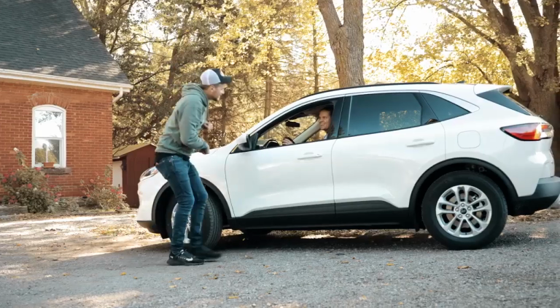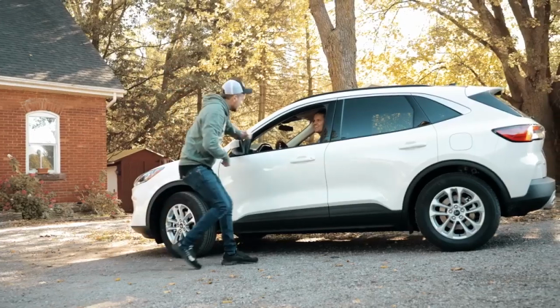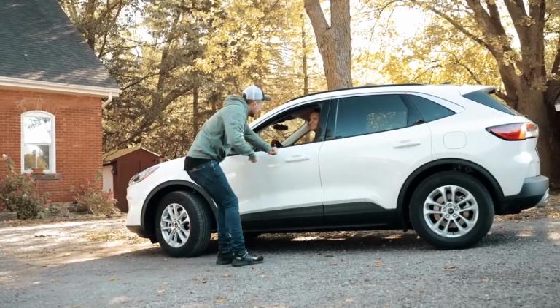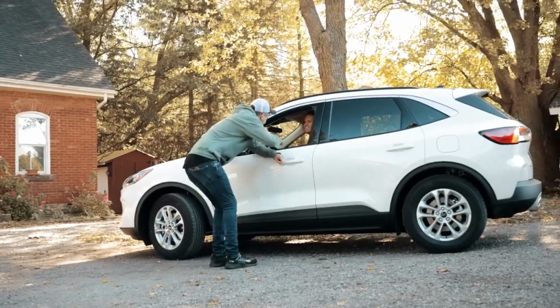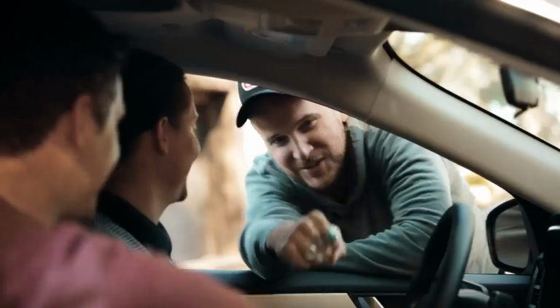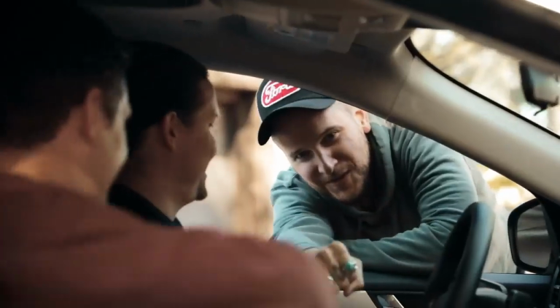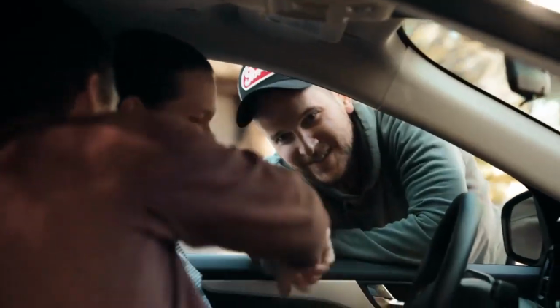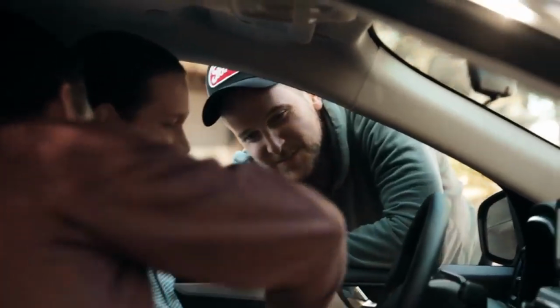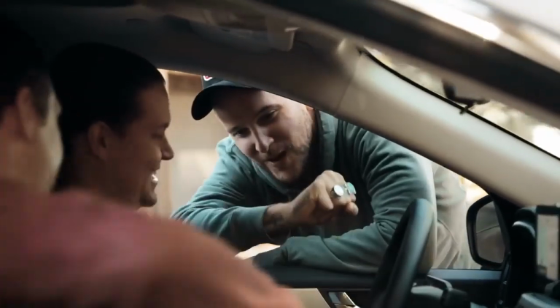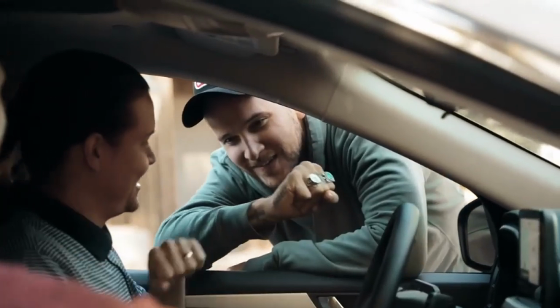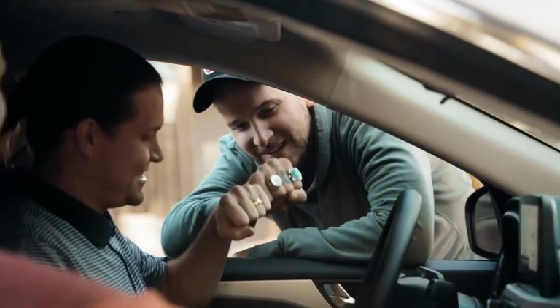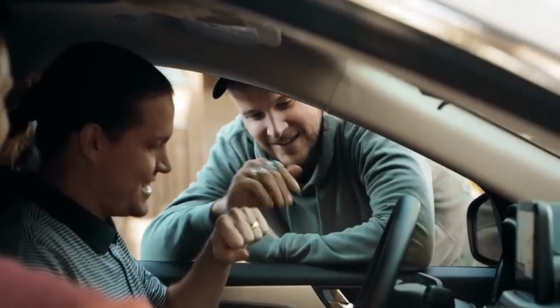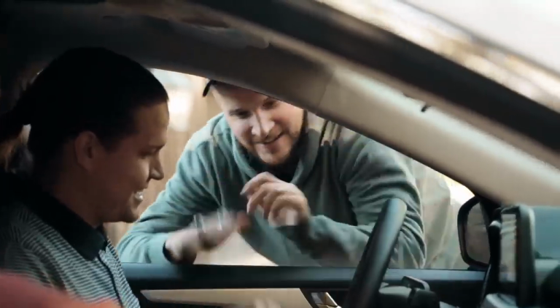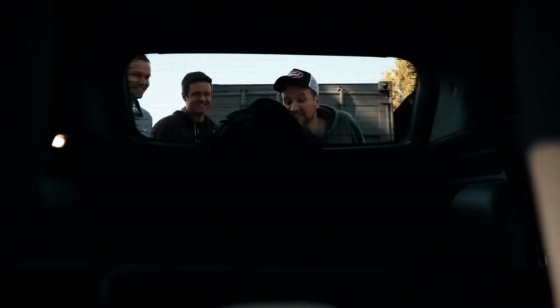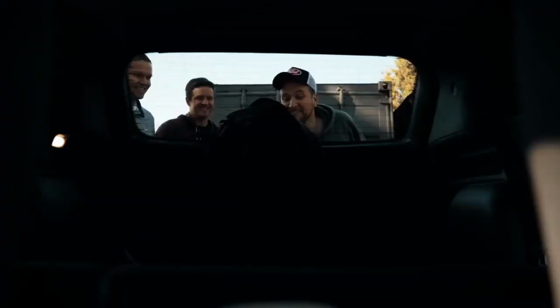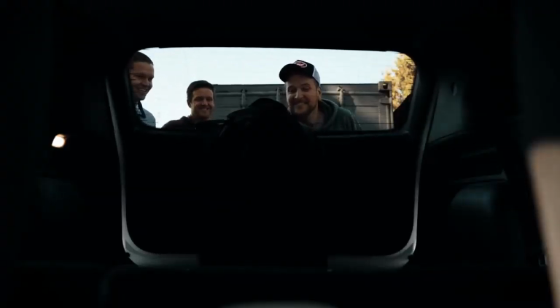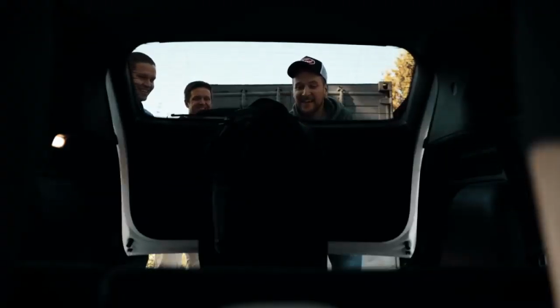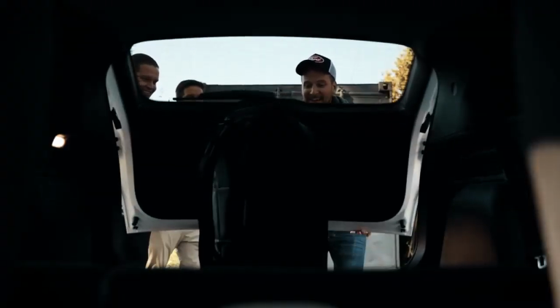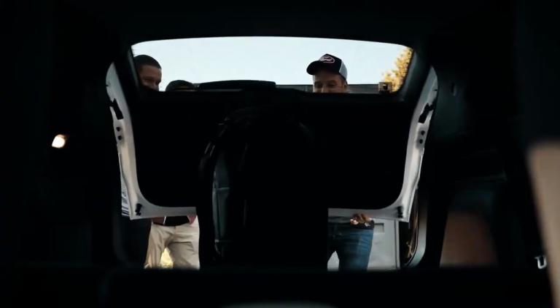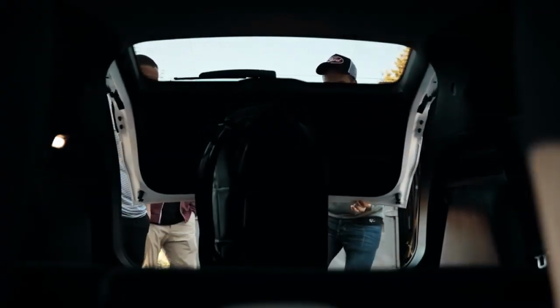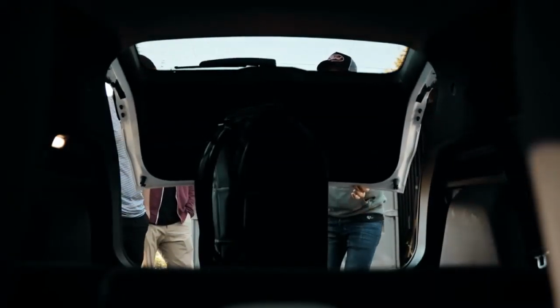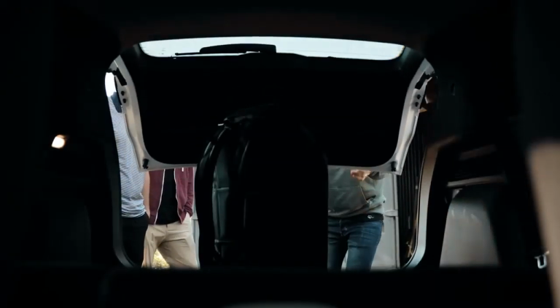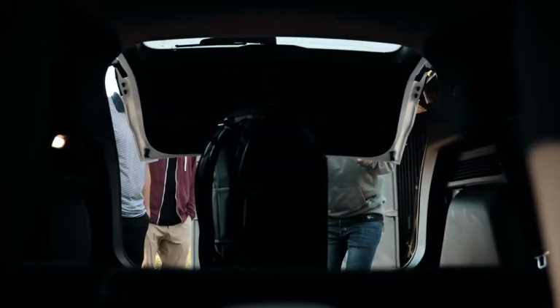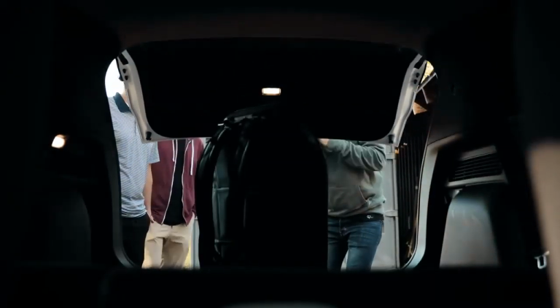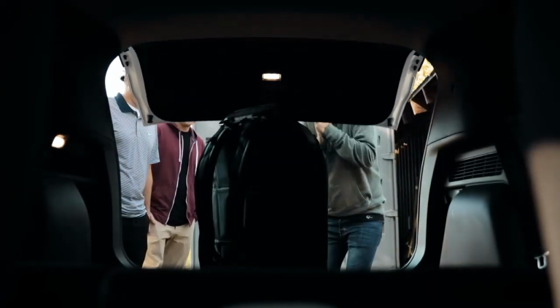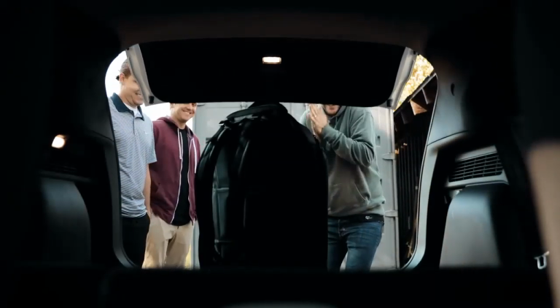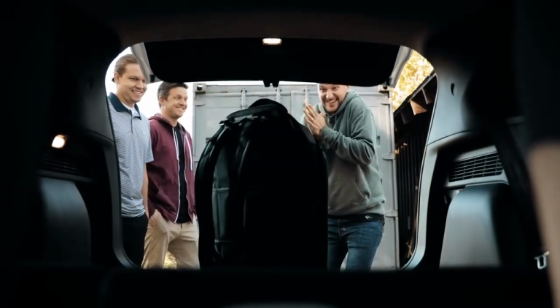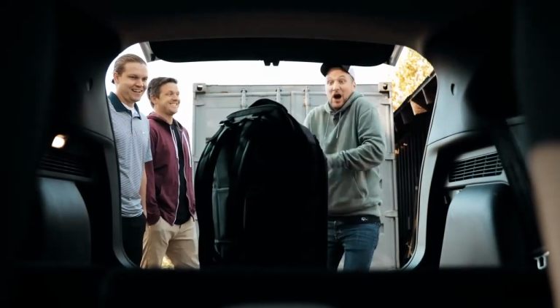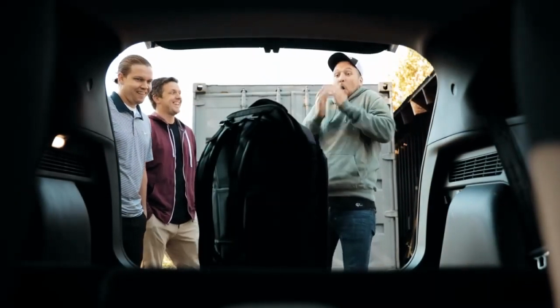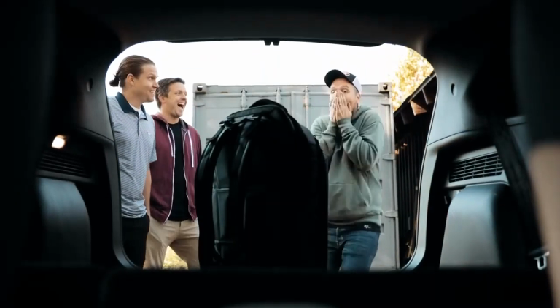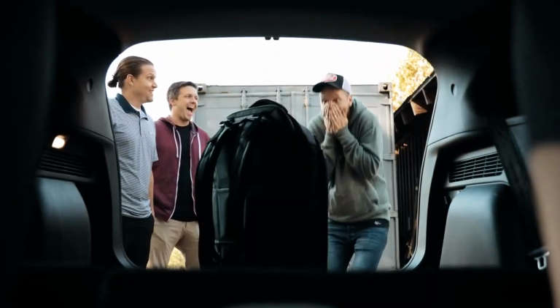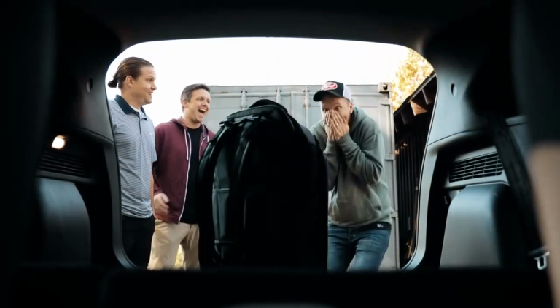When Peter approached us, we realized he didn't just want to create a camera bag — he wanted a full travel system, and here at Nomadic, that's what we do best.